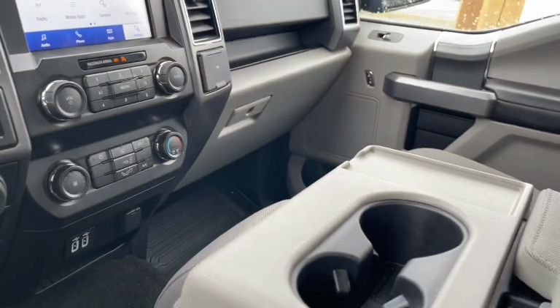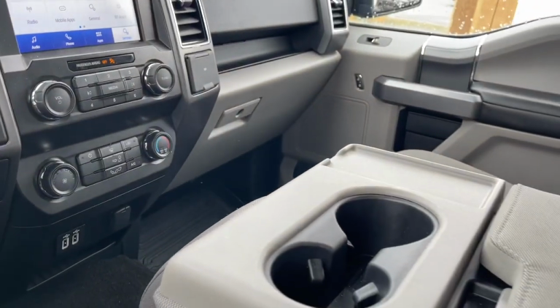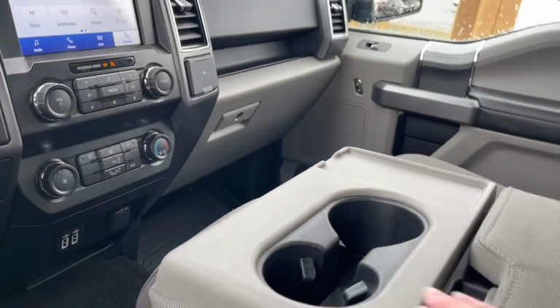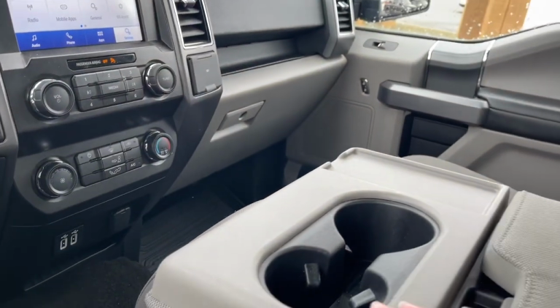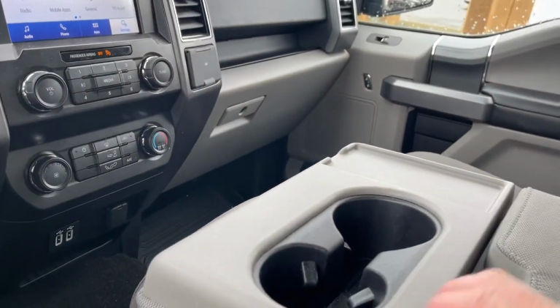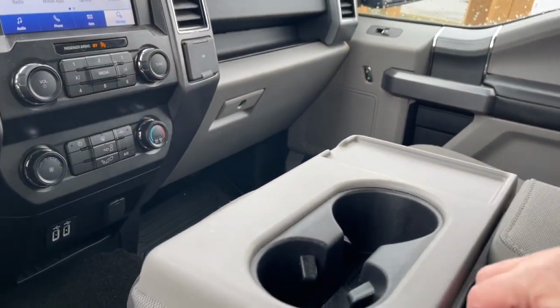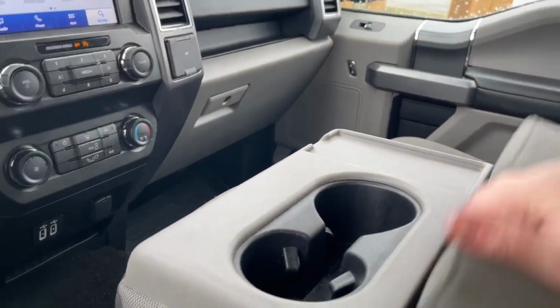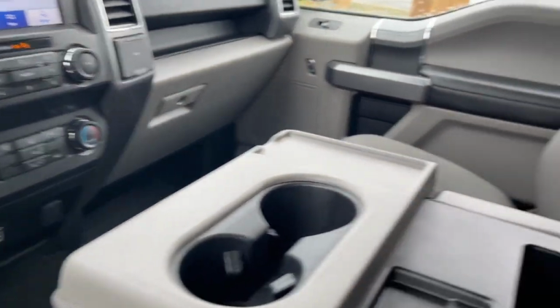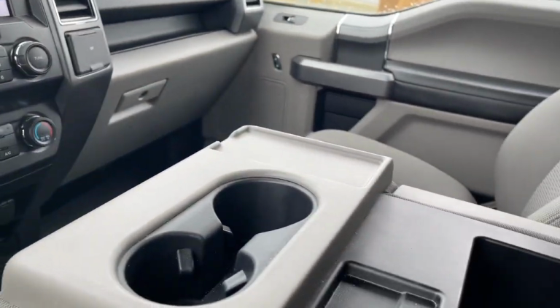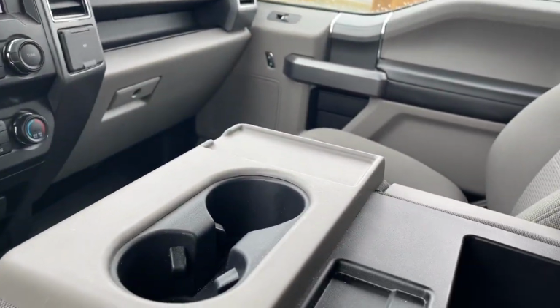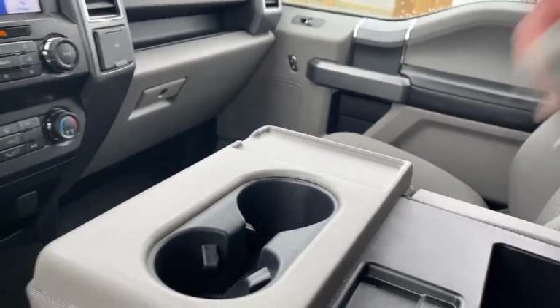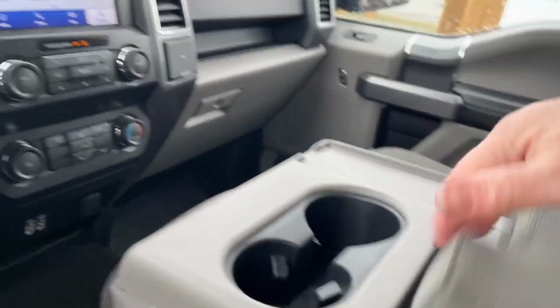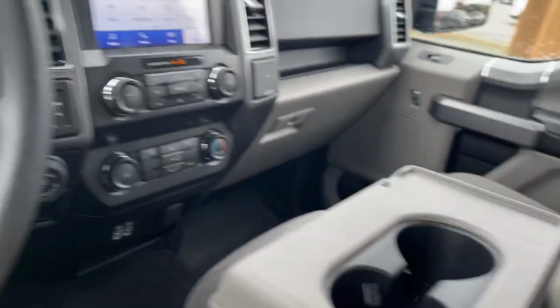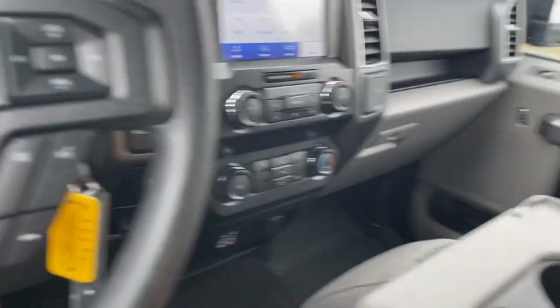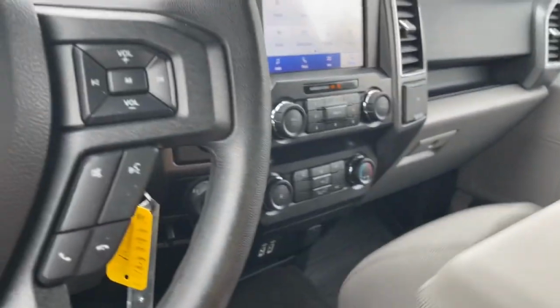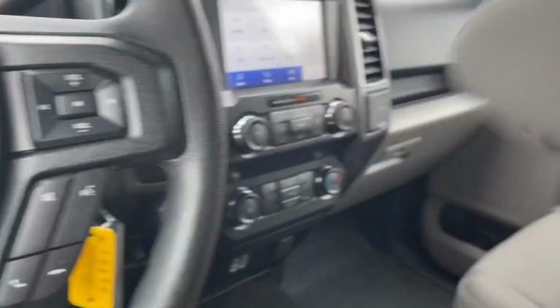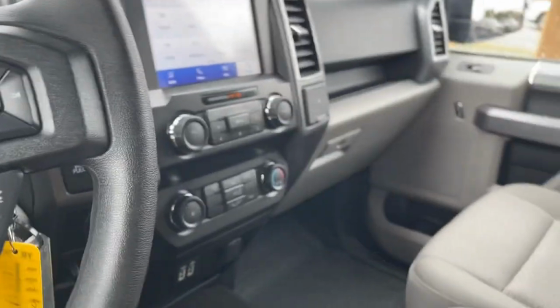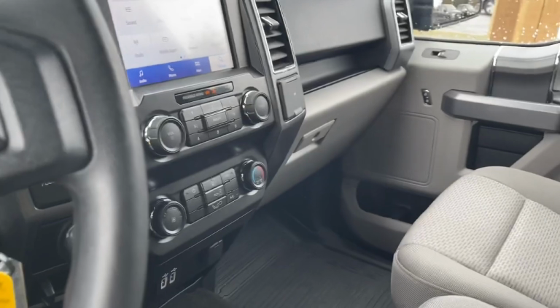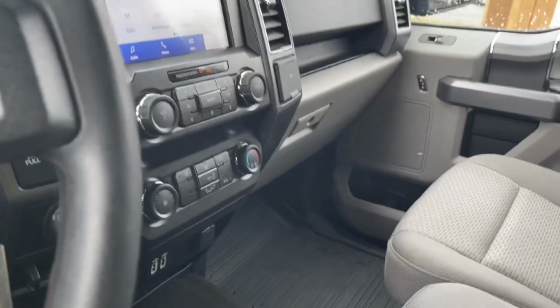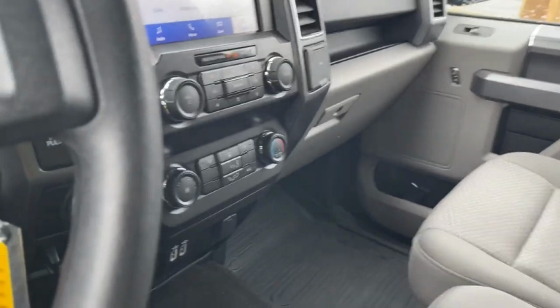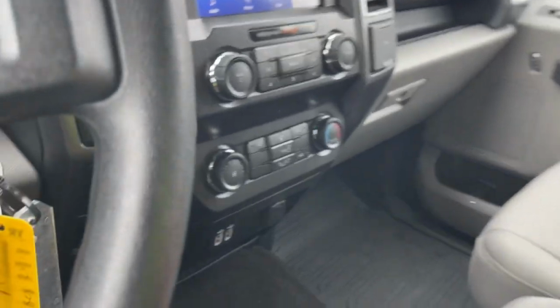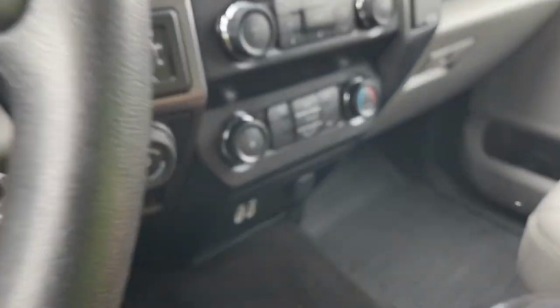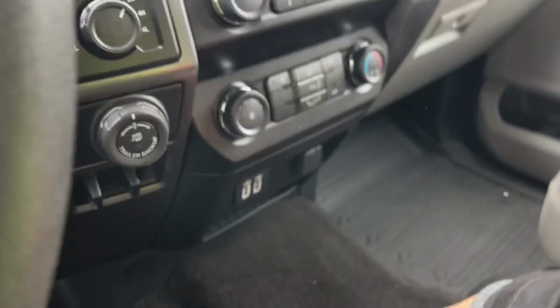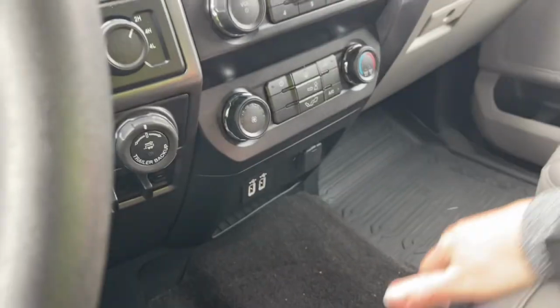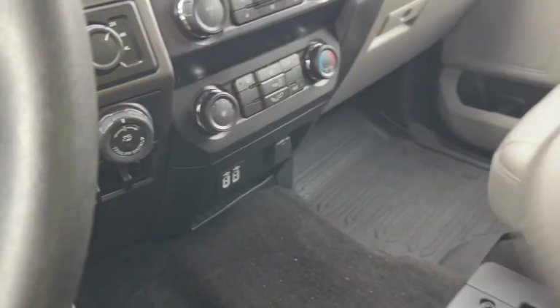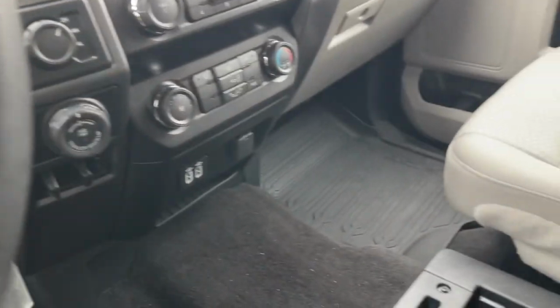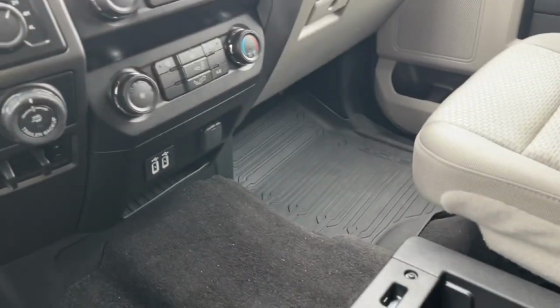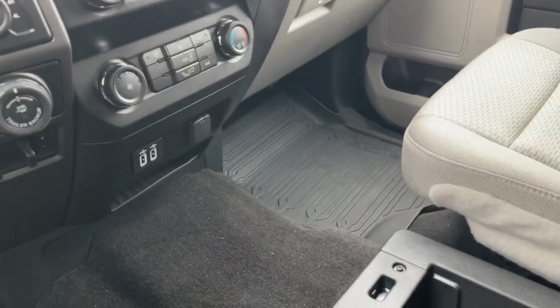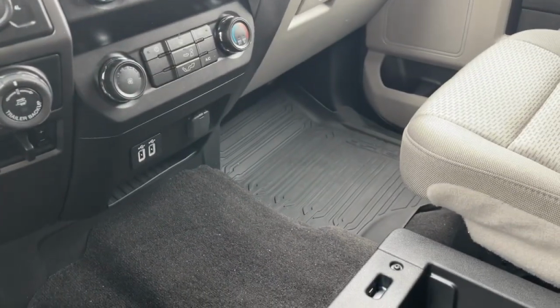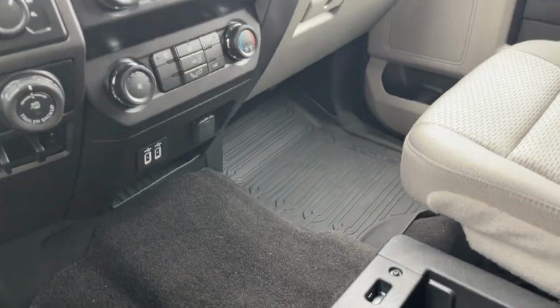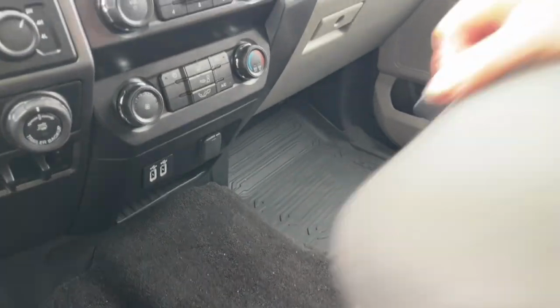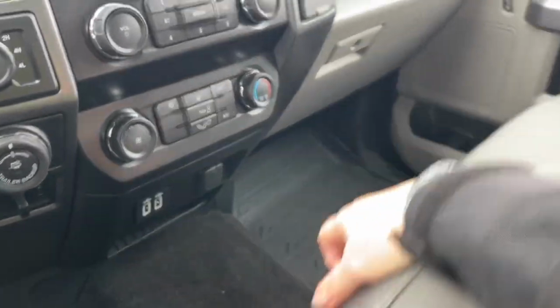The armrest has a couple of cup holders, lots of storage, and you can flip it up for another seating position. There's a seat belt, unclip underneath, and lots of storage down below.